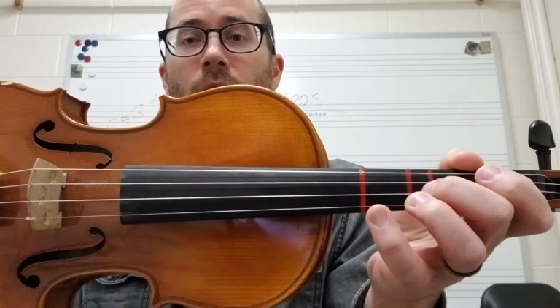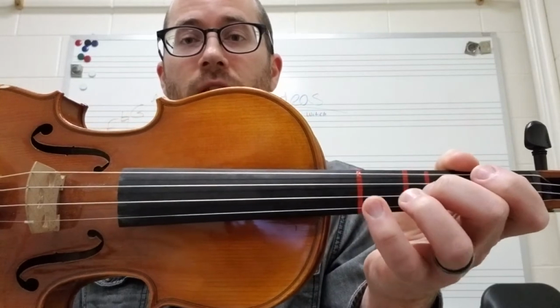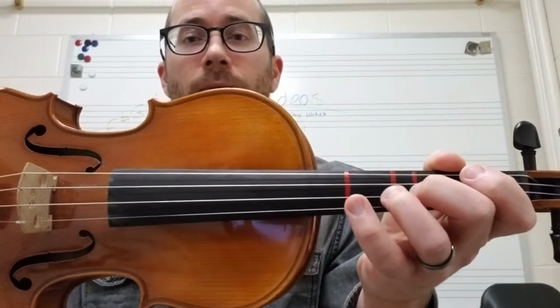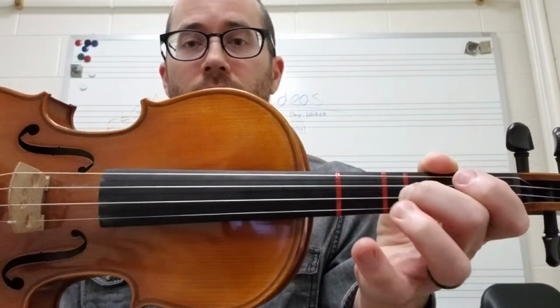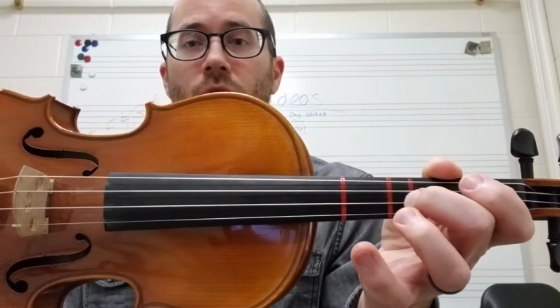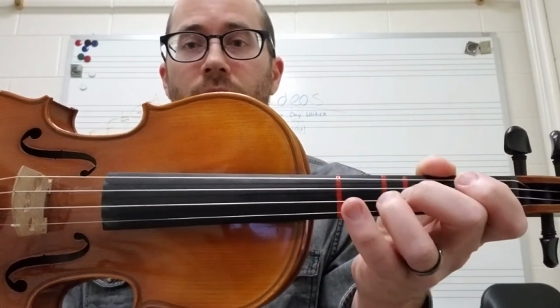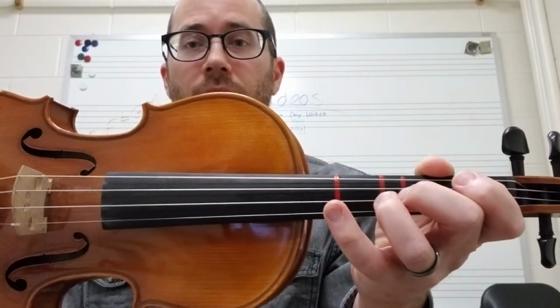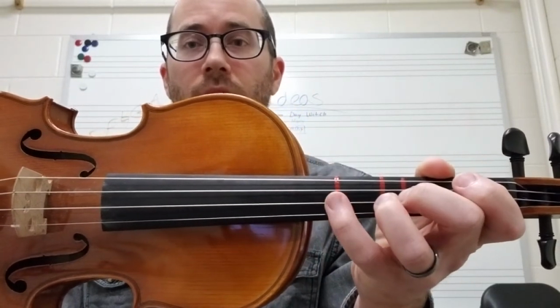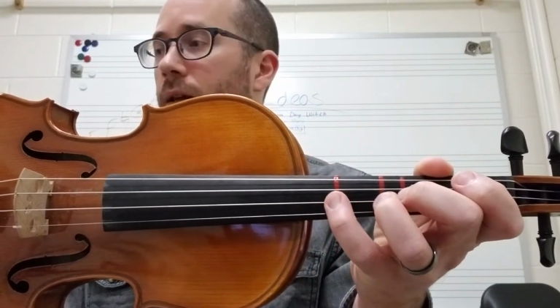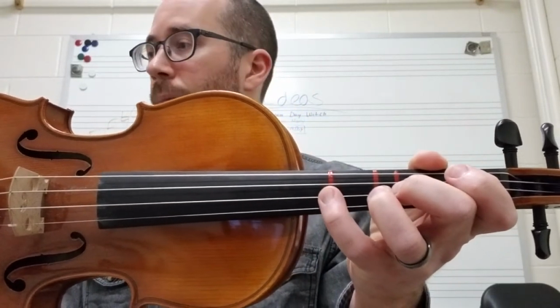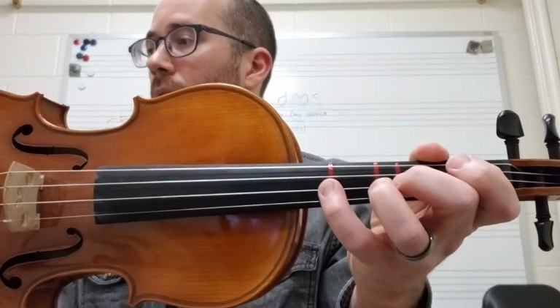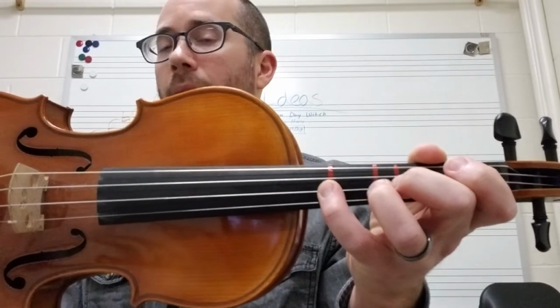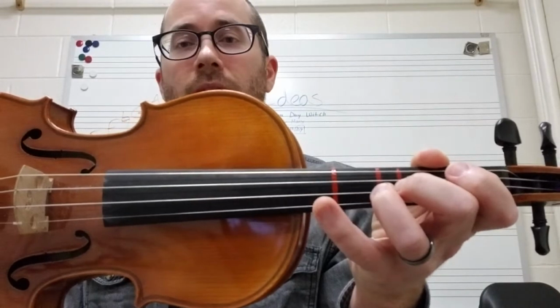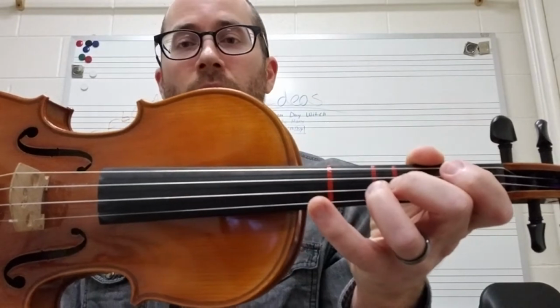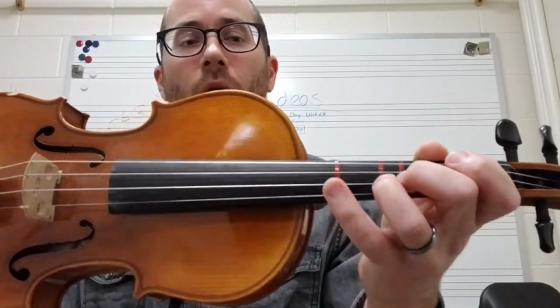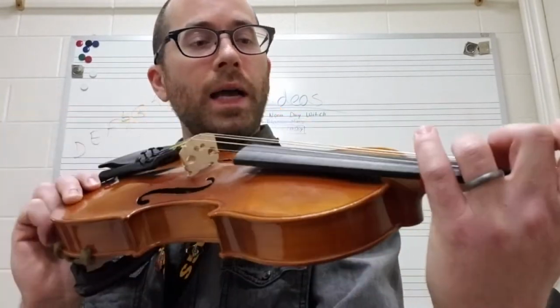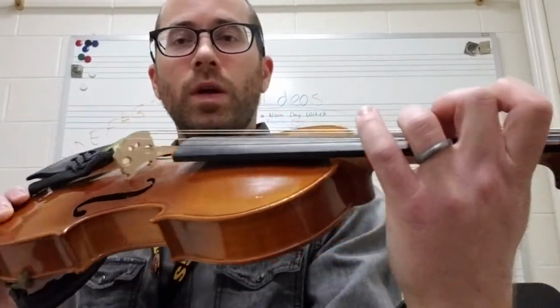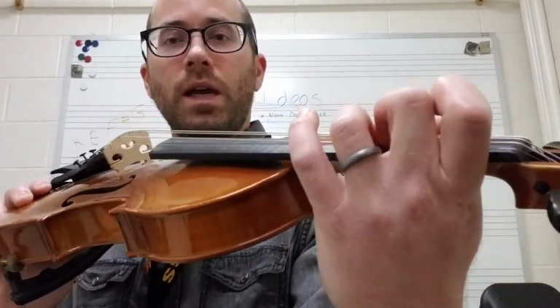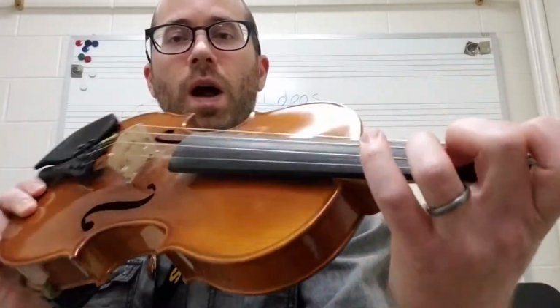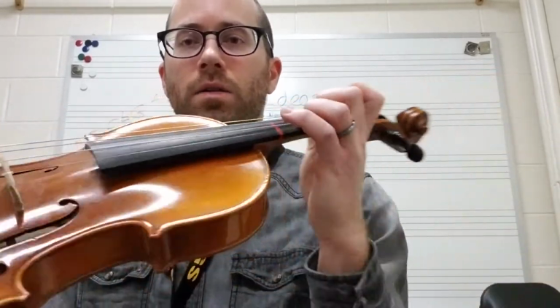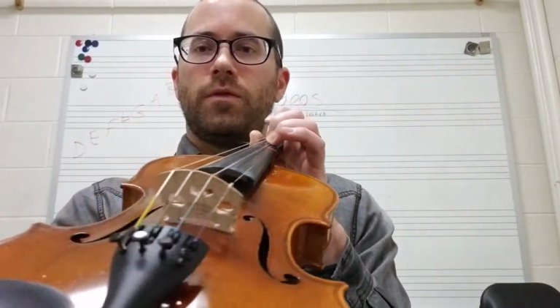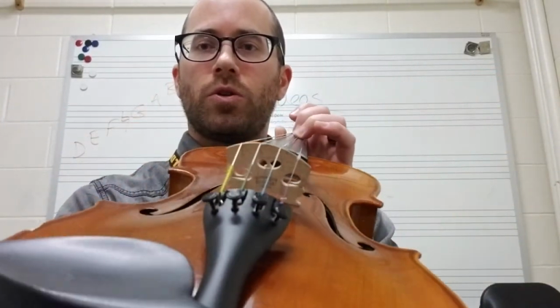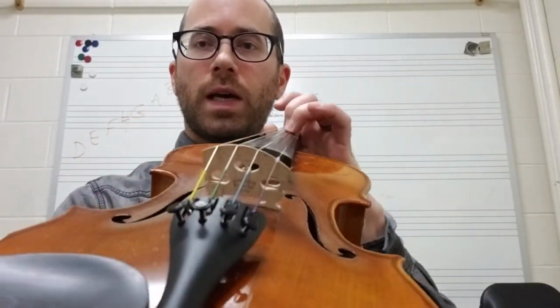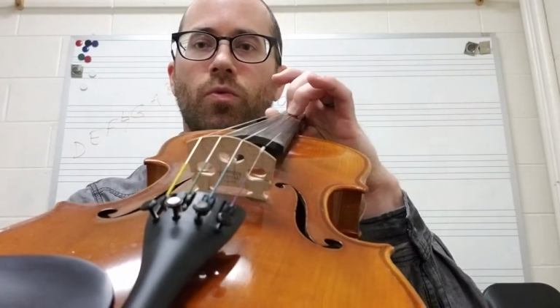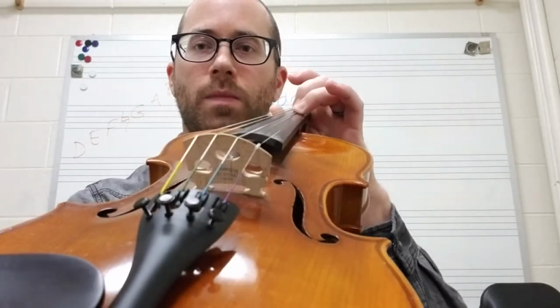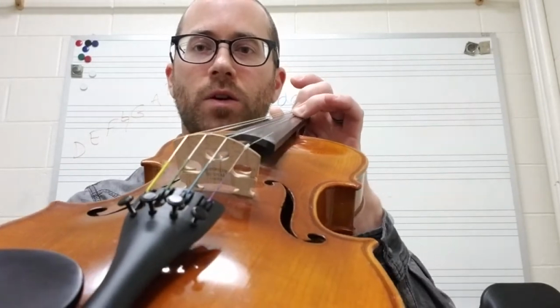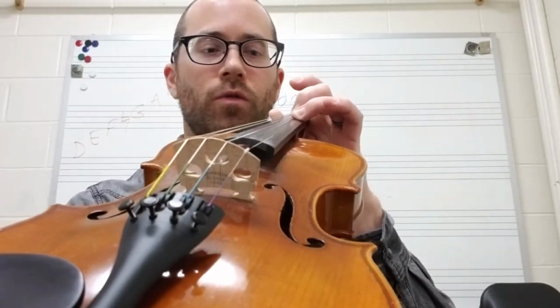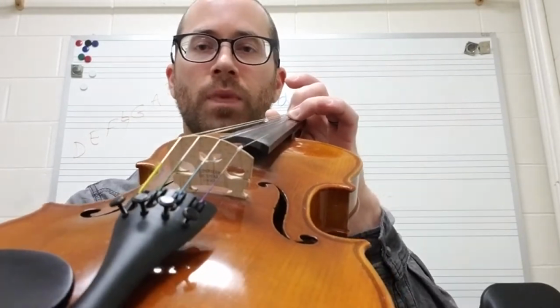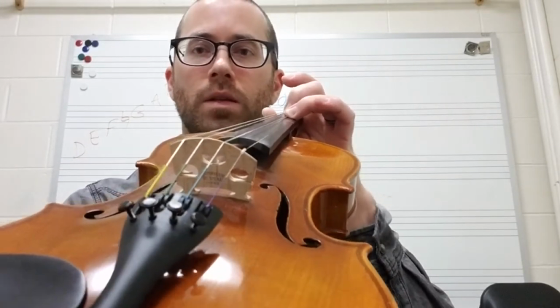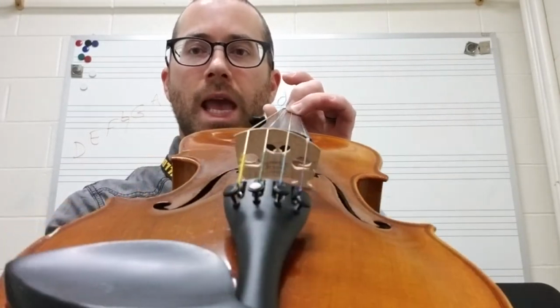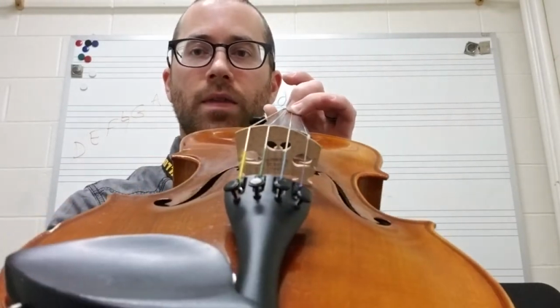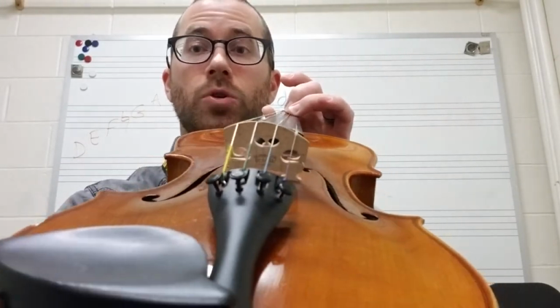So we have D, C-sharp, D, E, and then we go back to D. And all I do is I kind of rock — I'll show you — I kind of just rock my finger over to the A on the E string.